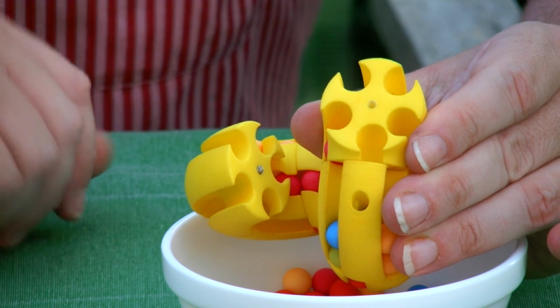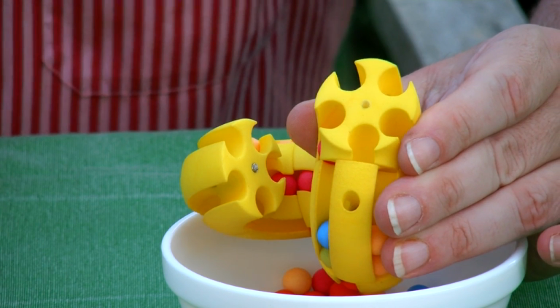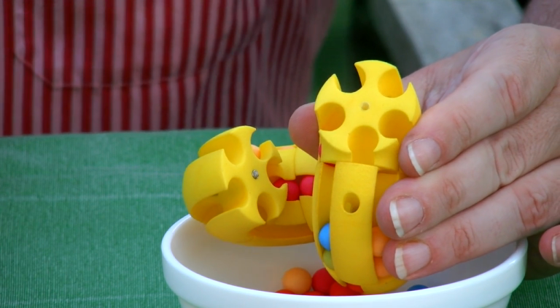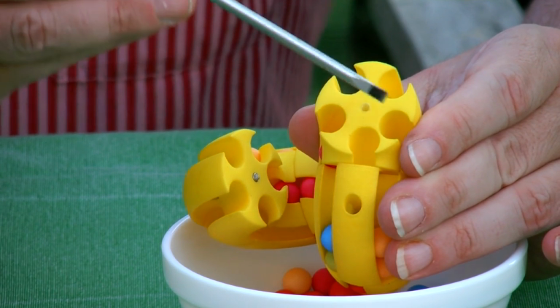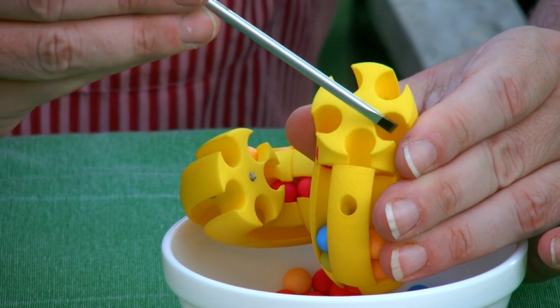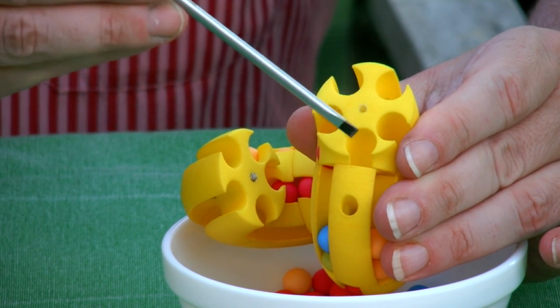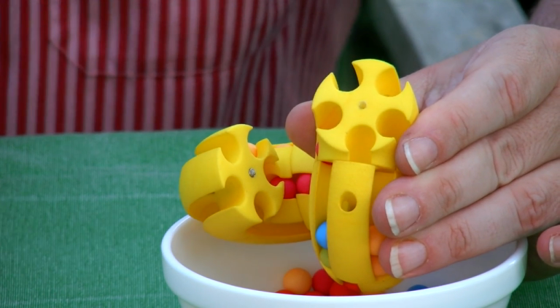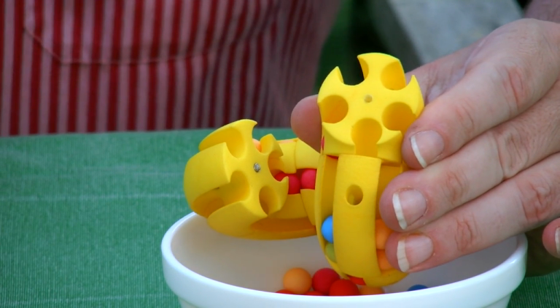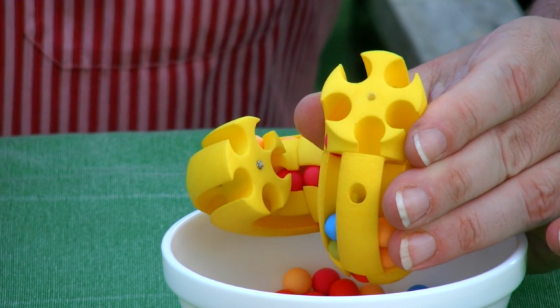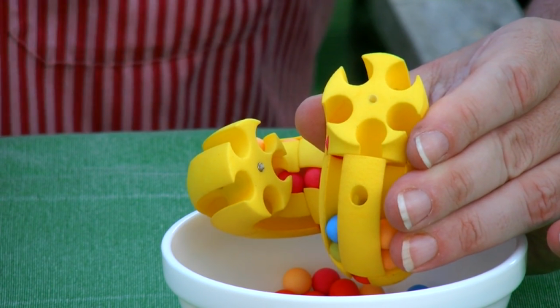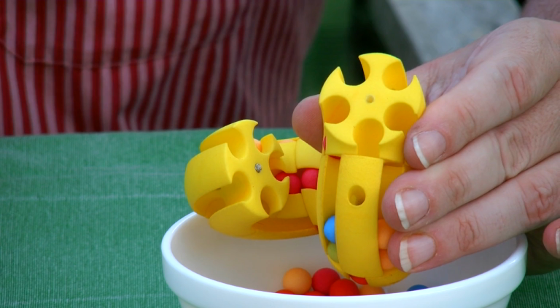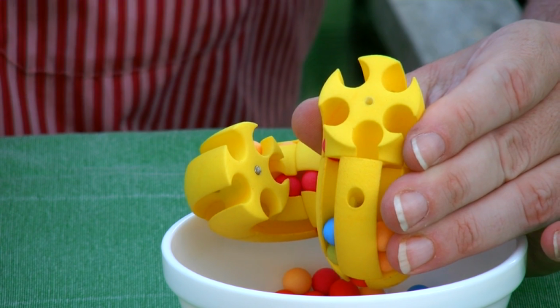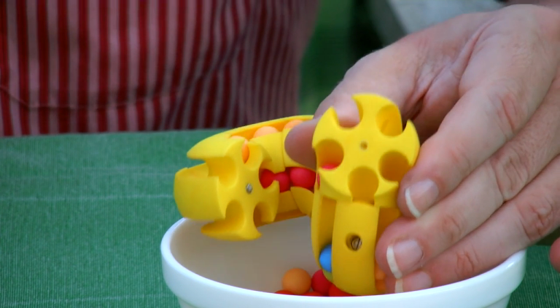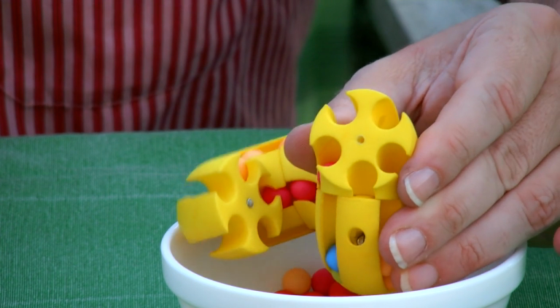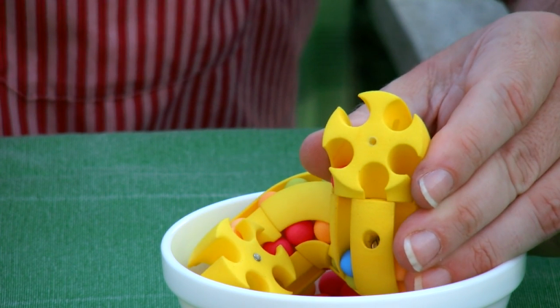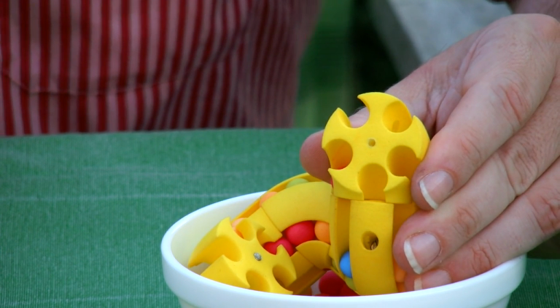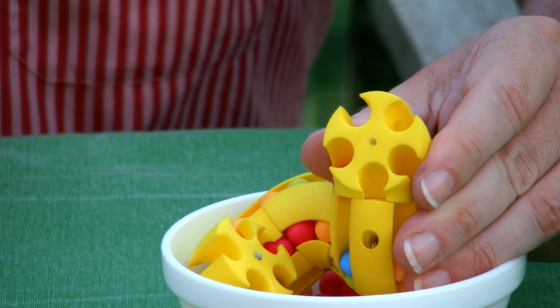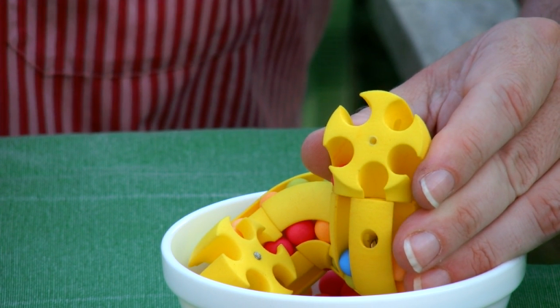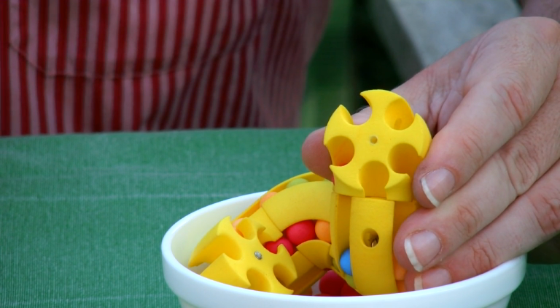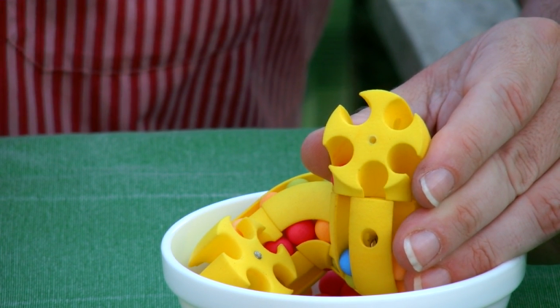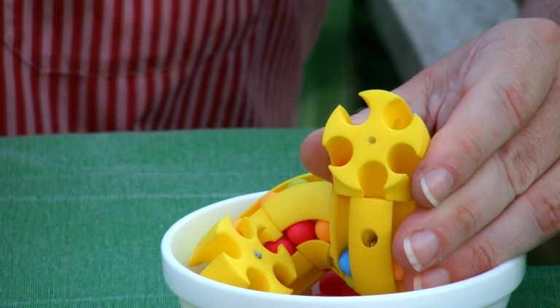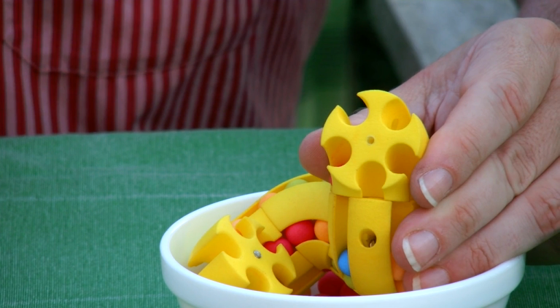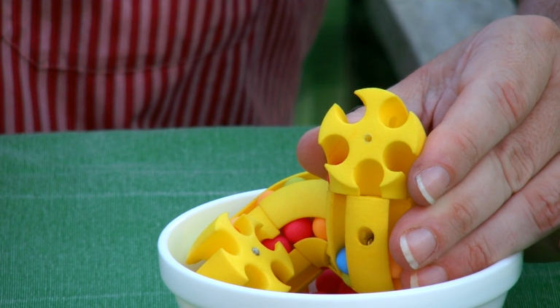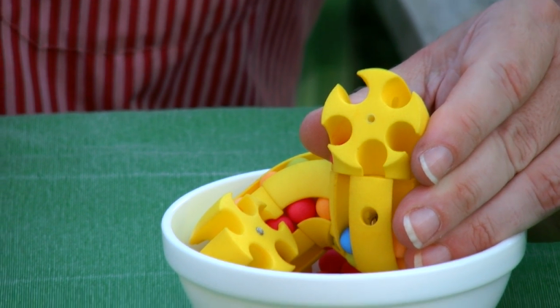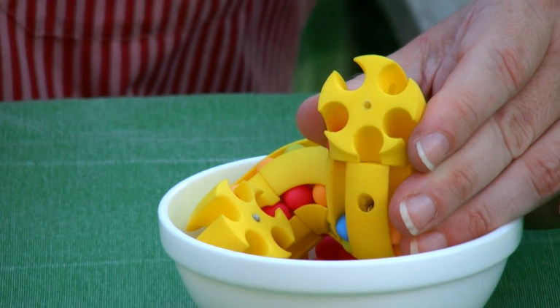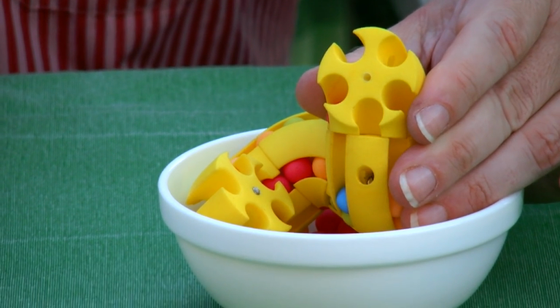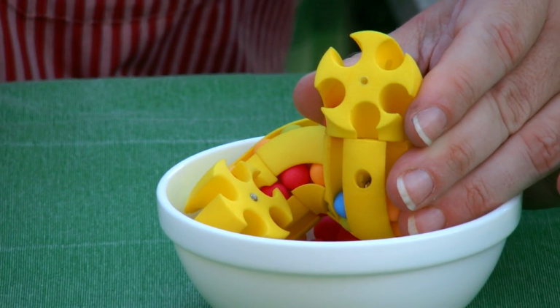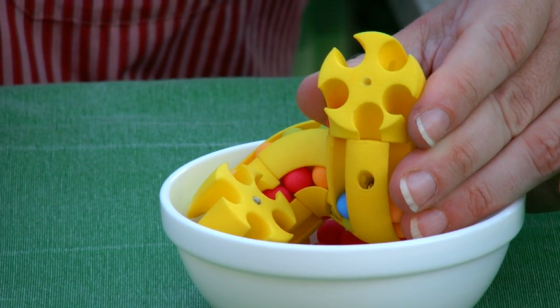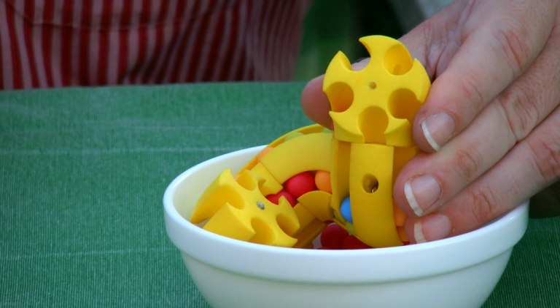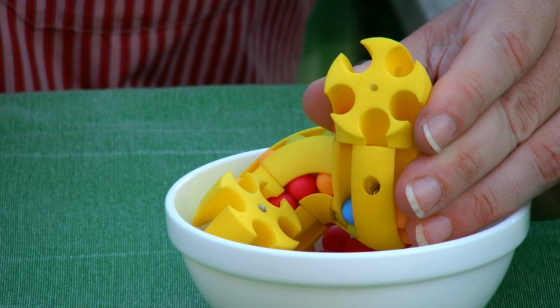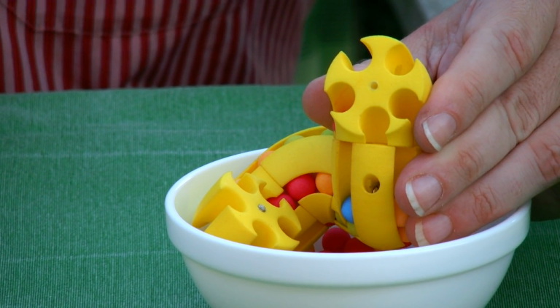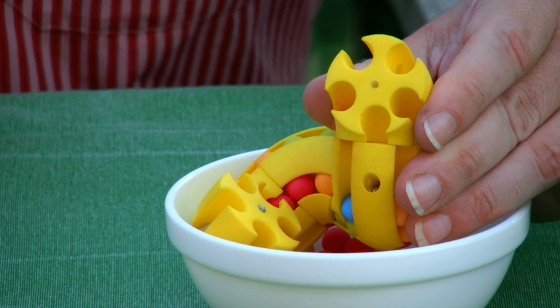Since it's asymmetrical, this puzzle has the very interesting property that it jumbles. You can look up what jumbling means on the internet. Thank you for watching.